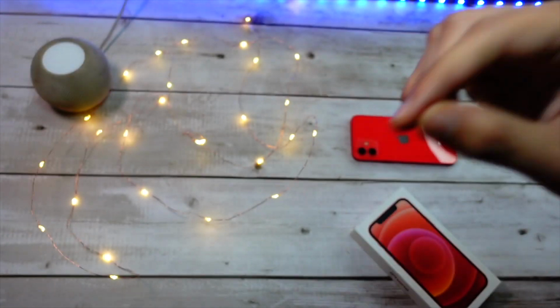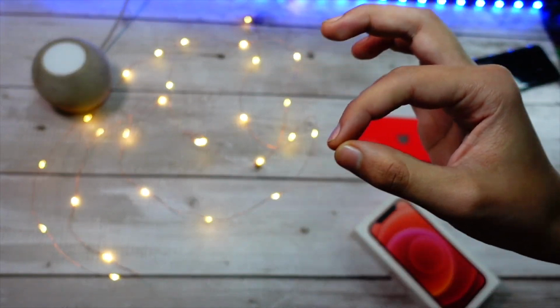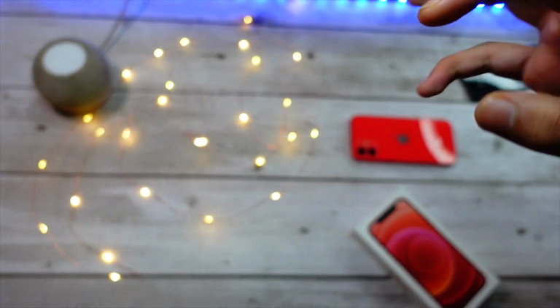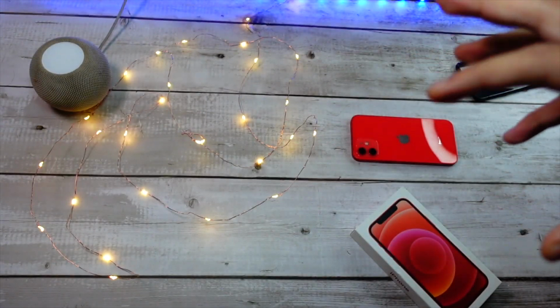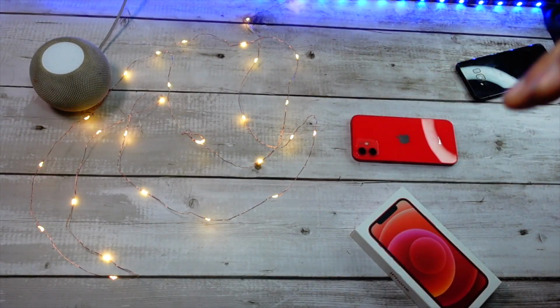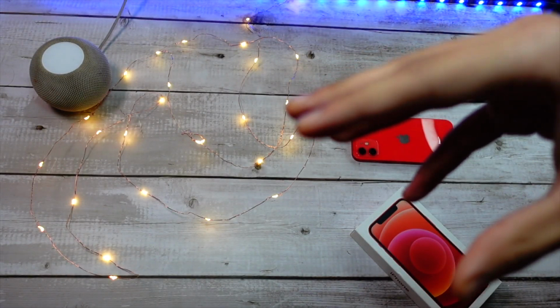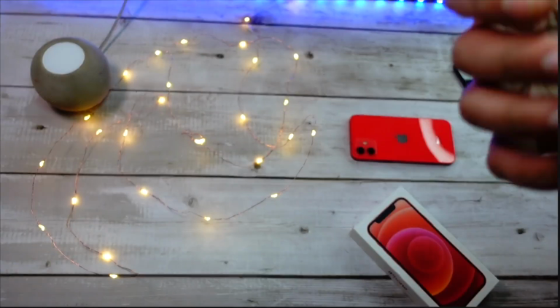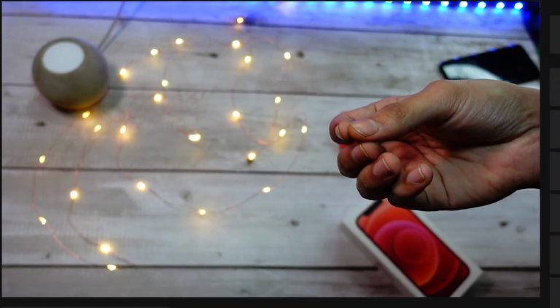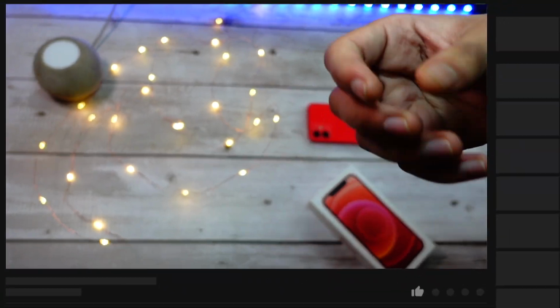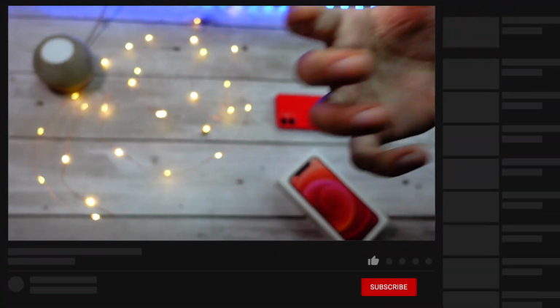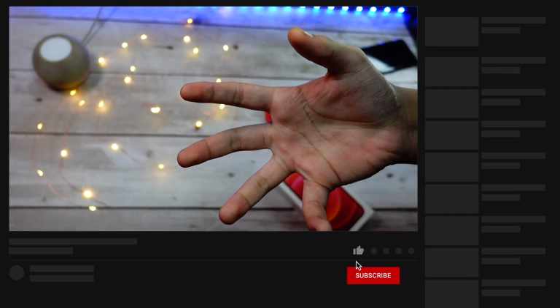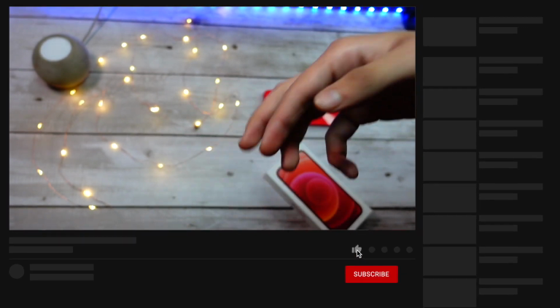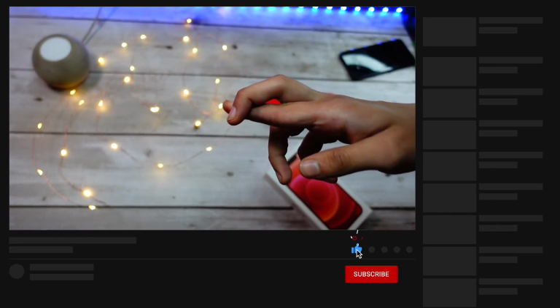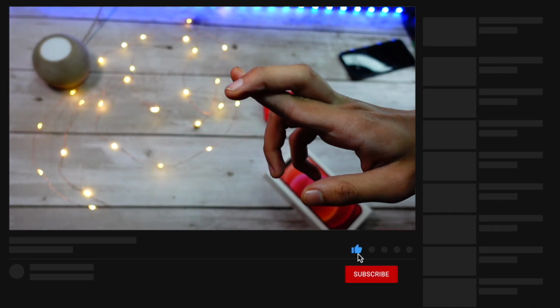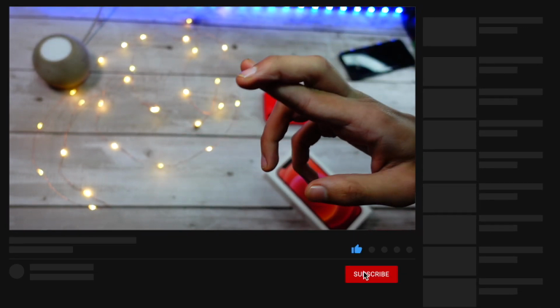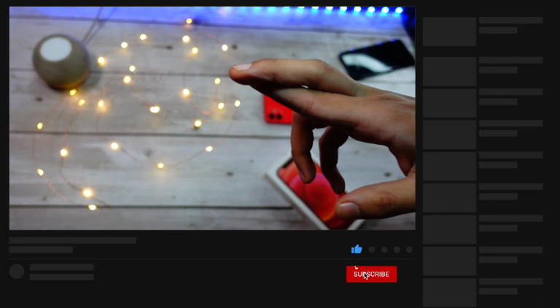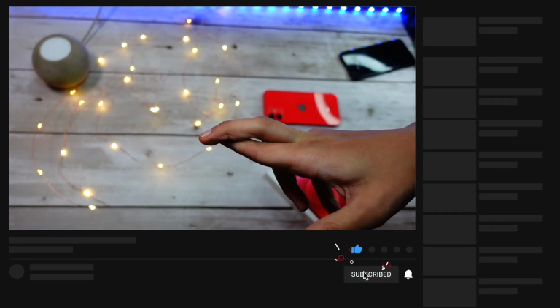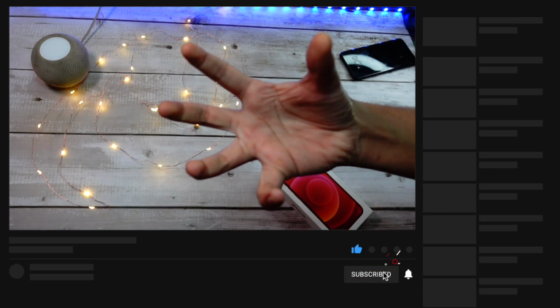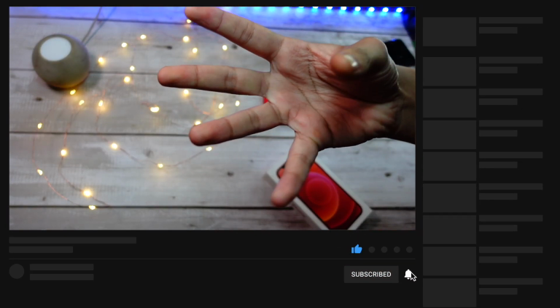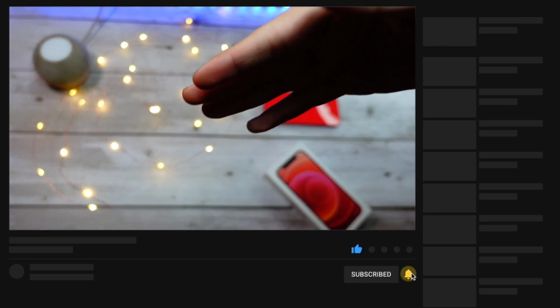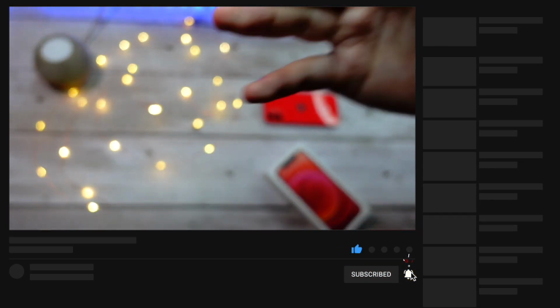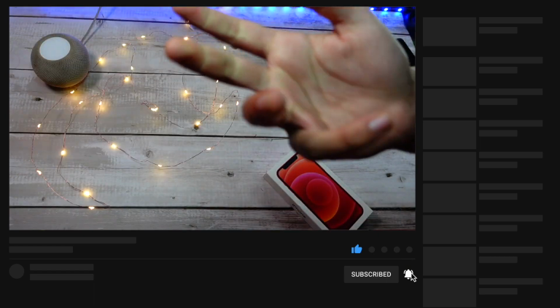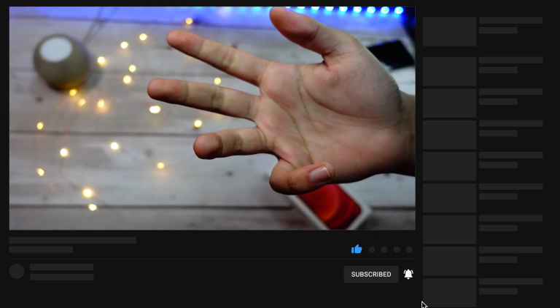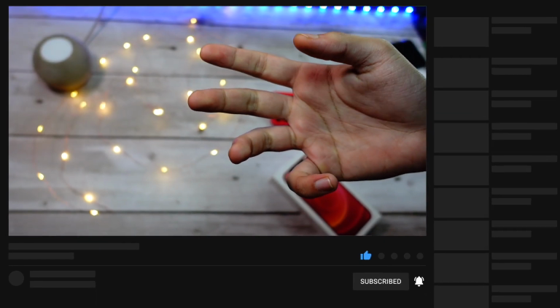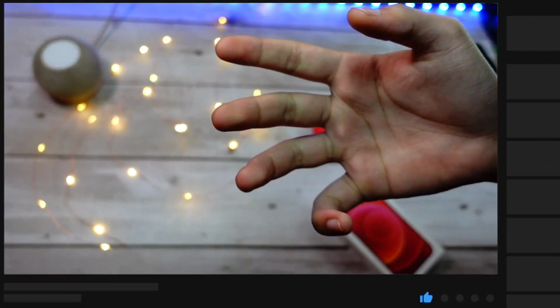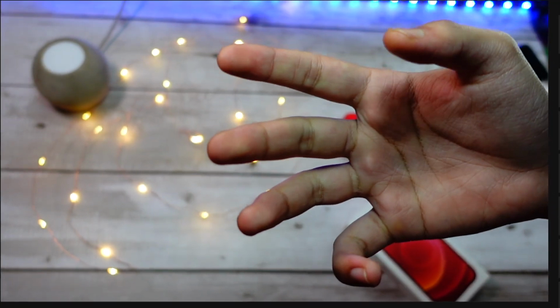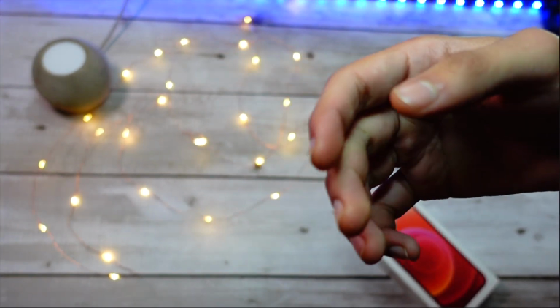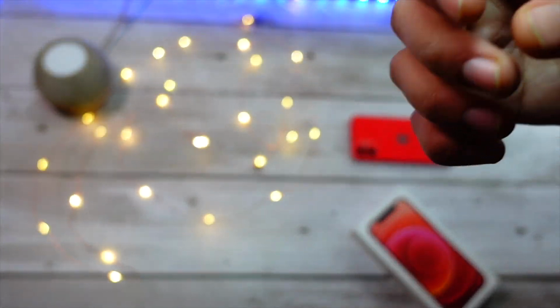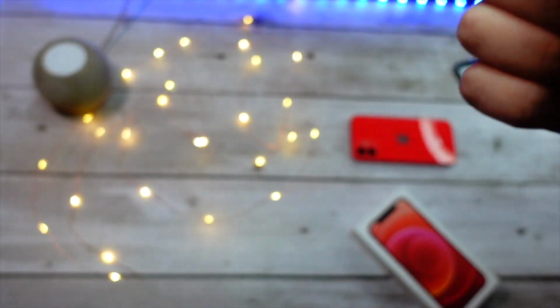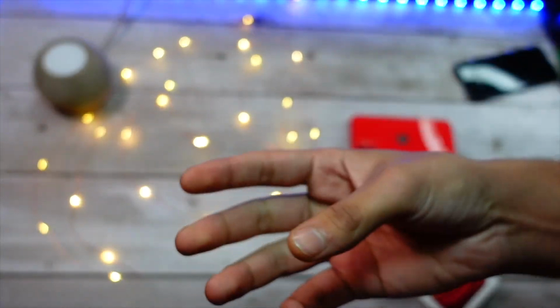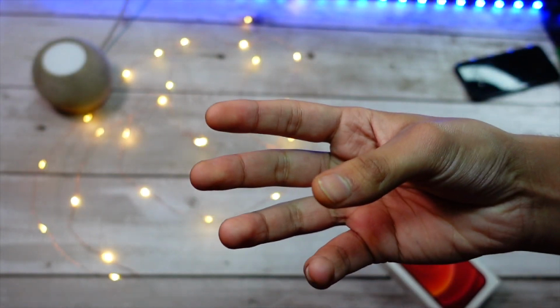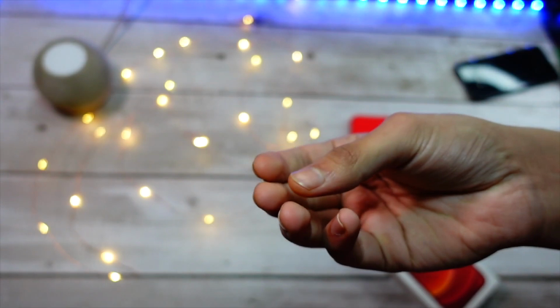Be sure to hit that subscribe button. That's it for today's video. I will be coming up with a video where we try to make this feature work on older devices — fingers crossed, hope it works. Have a great day everyone, and be sure to comment down below what are your thoughts on this feature and whether you like this update or not.